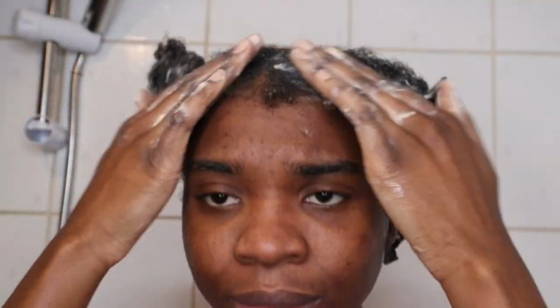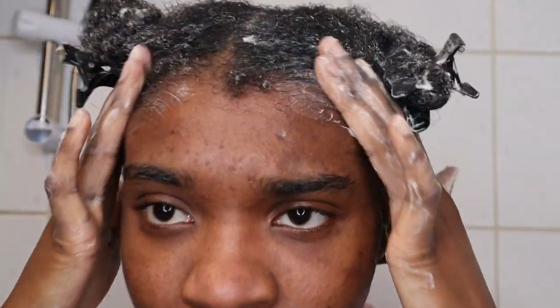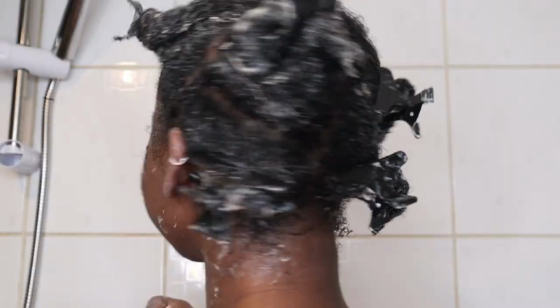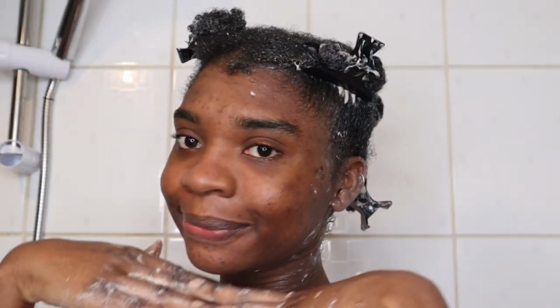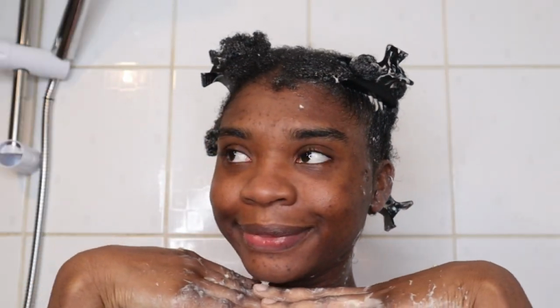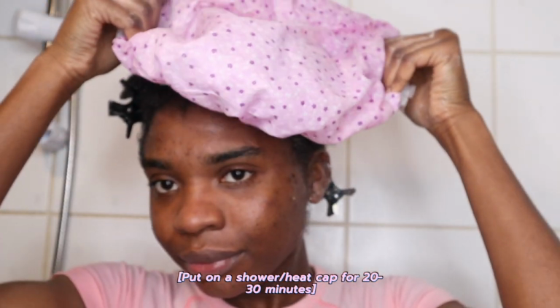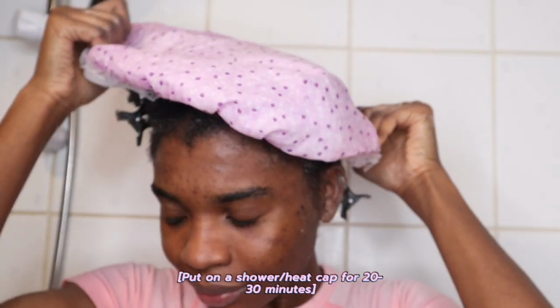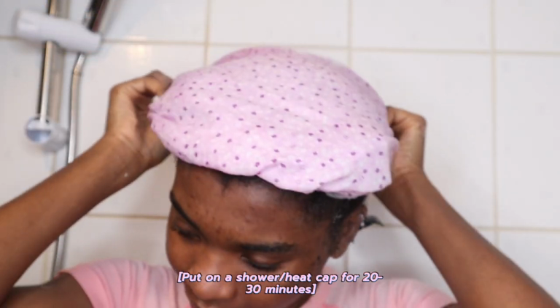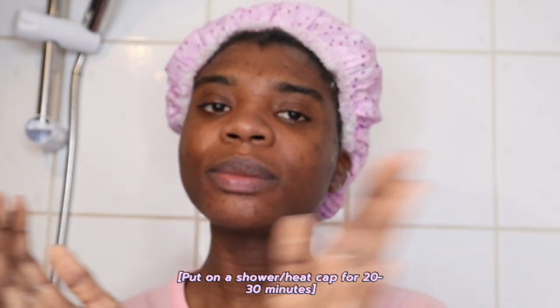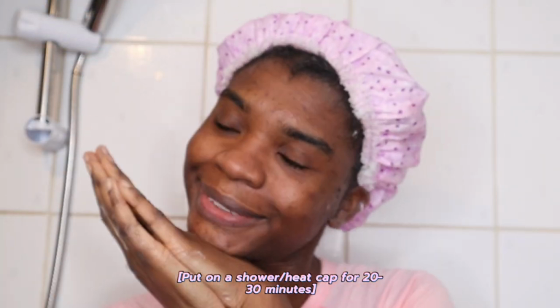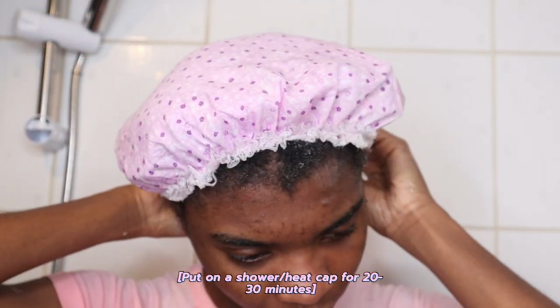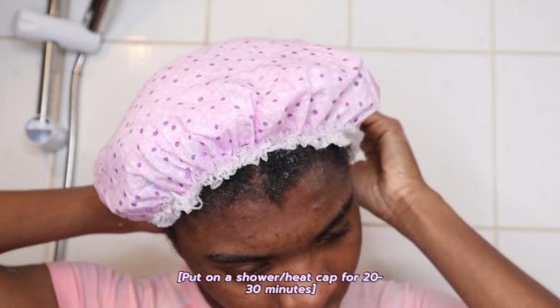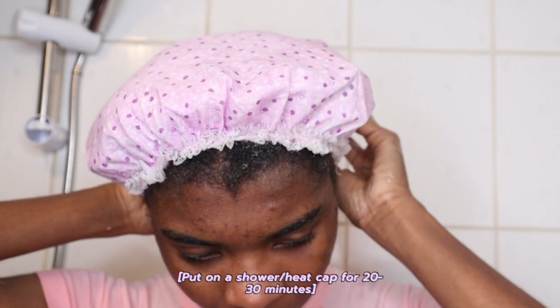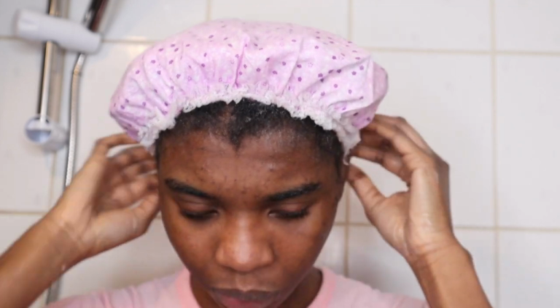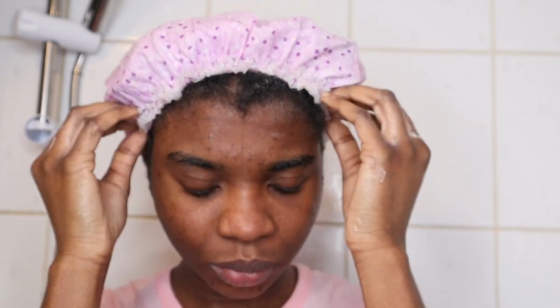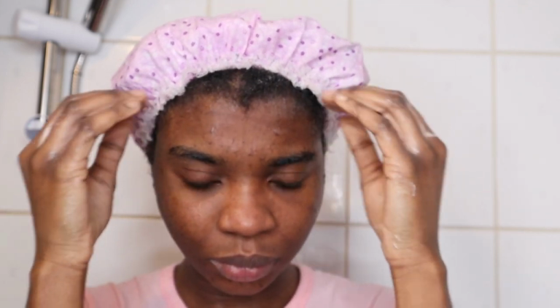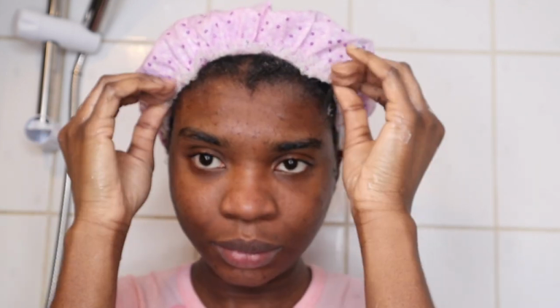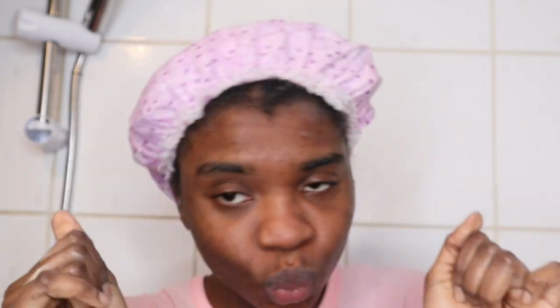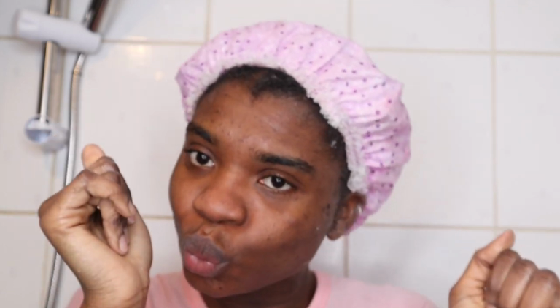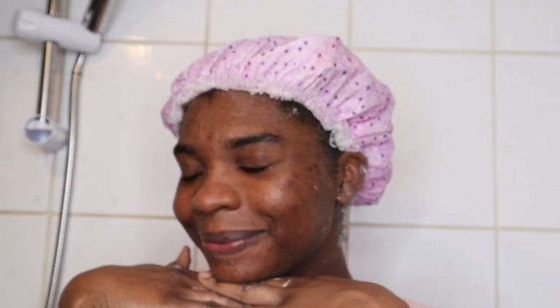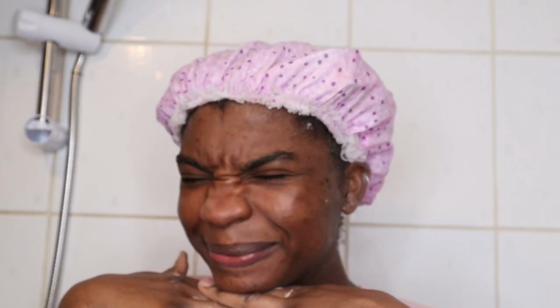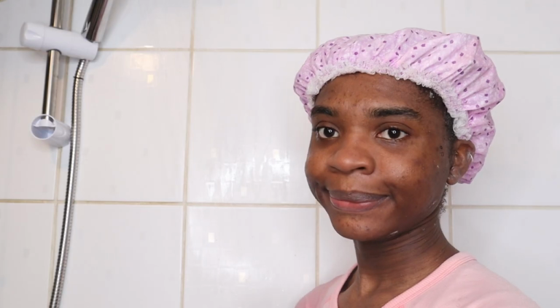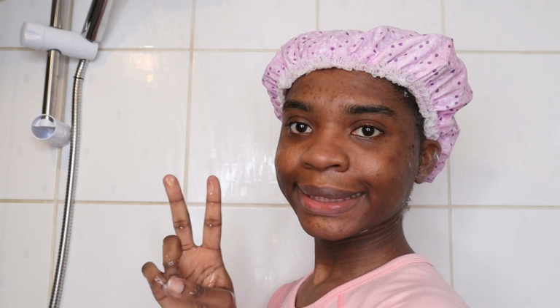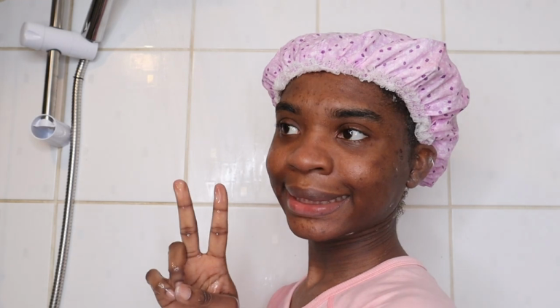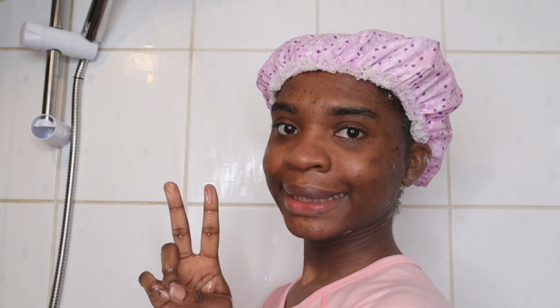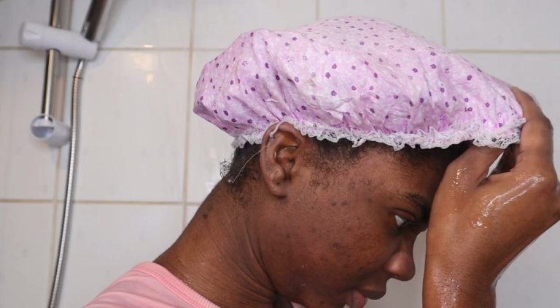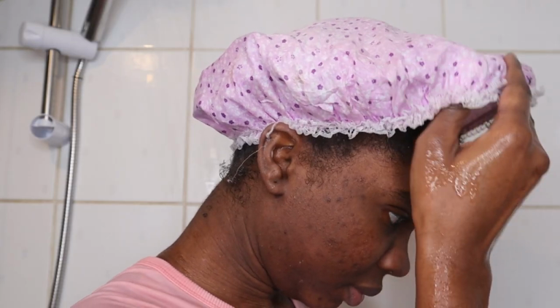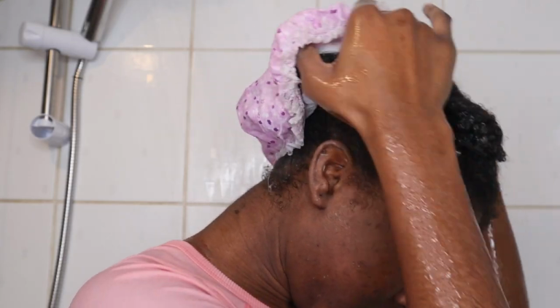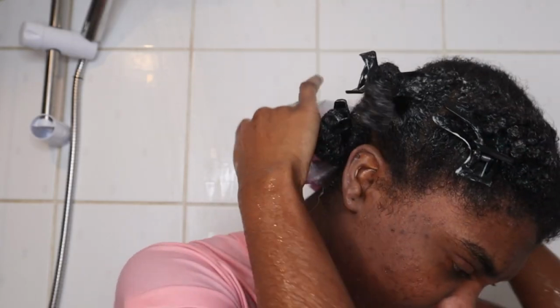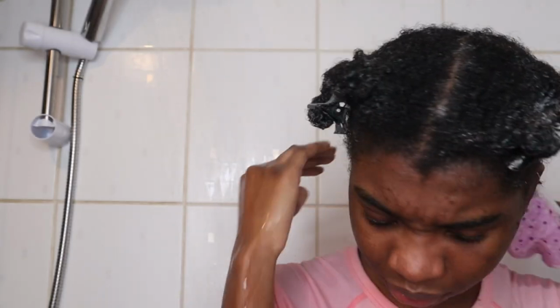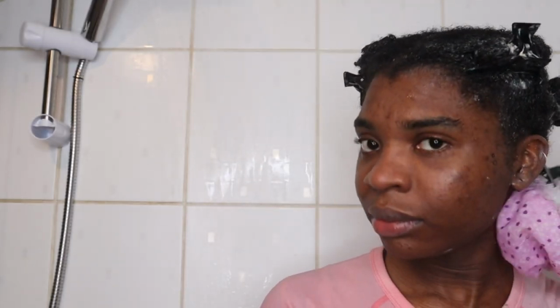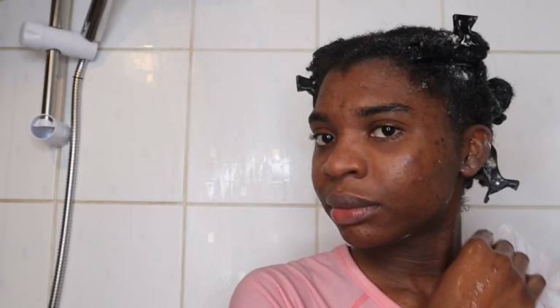Once that's done, I put on a shower cap or sometimes a heating cap and I leave that on for around 20 to 30 minutes so that my hair can deep condition, and then I come back and rinse the conditioner out.